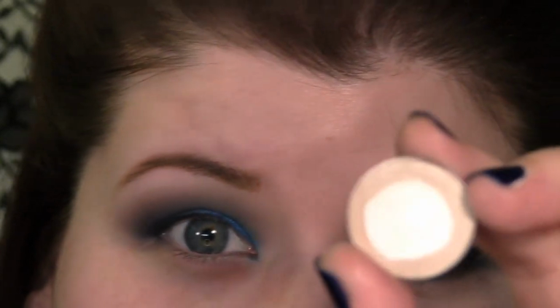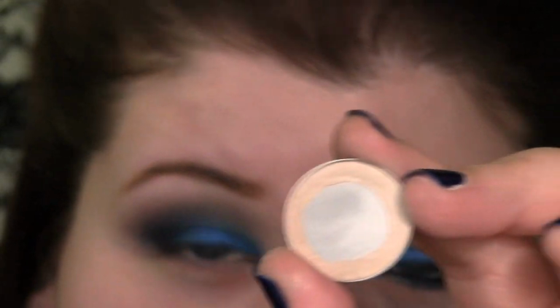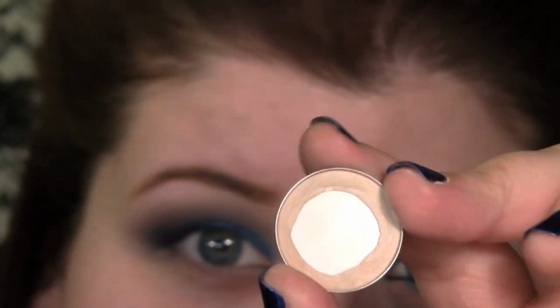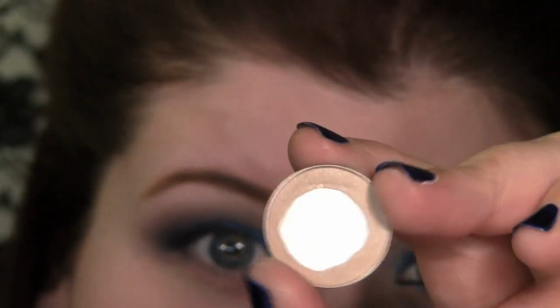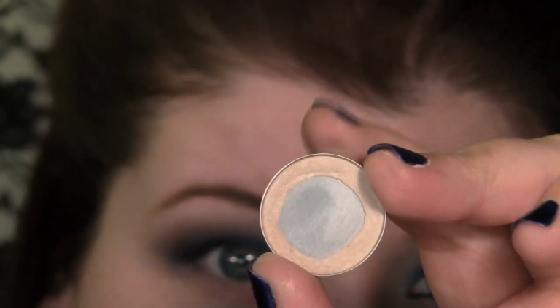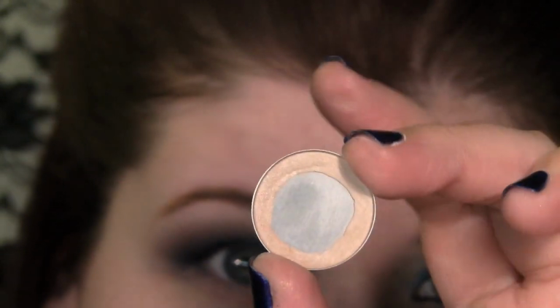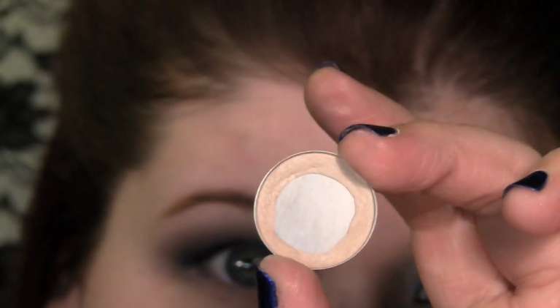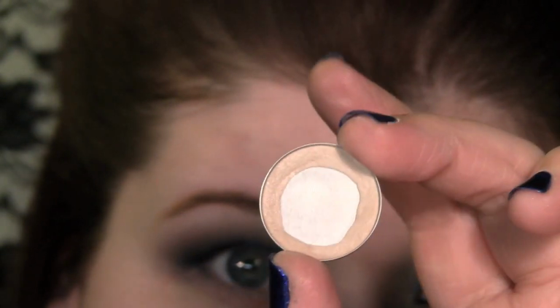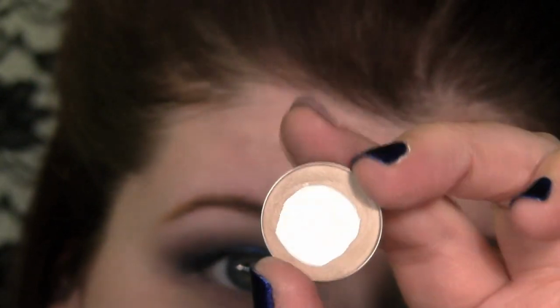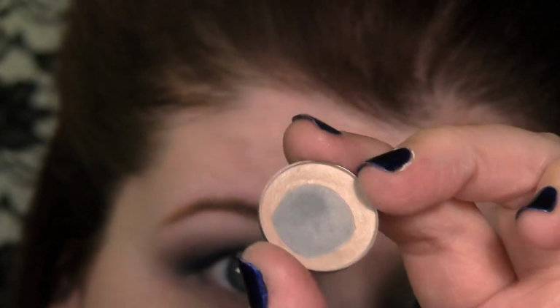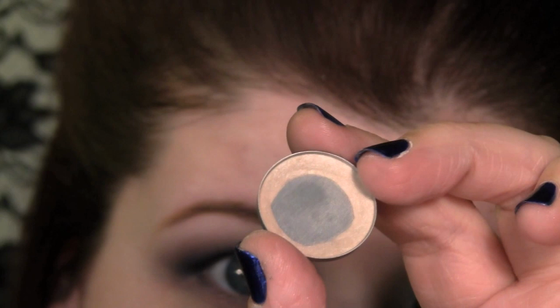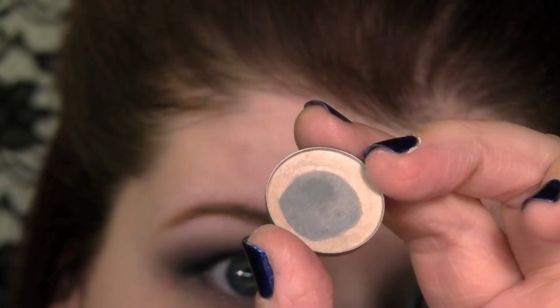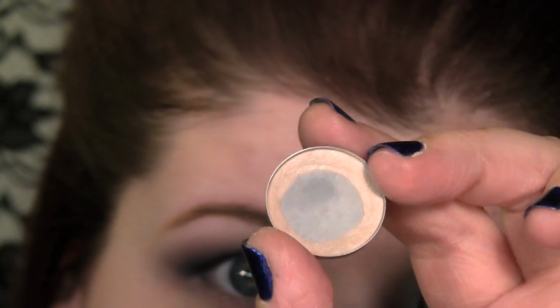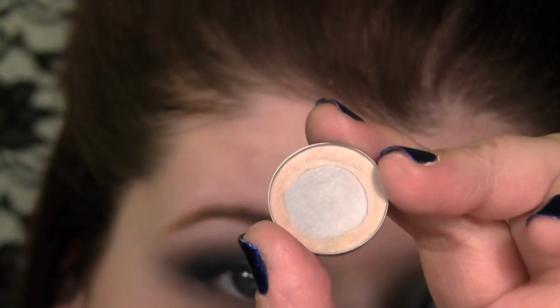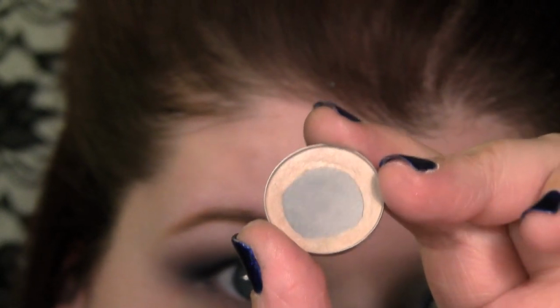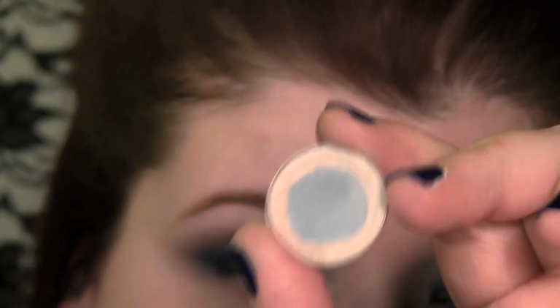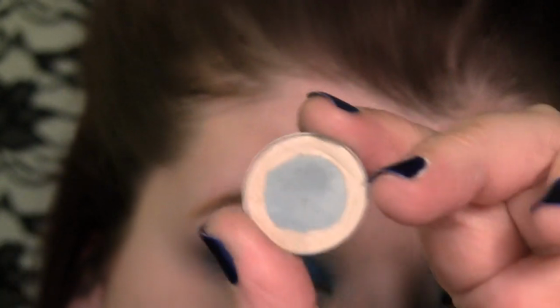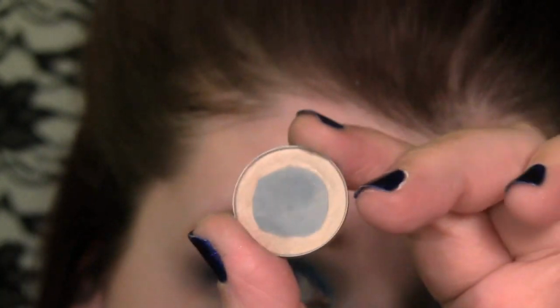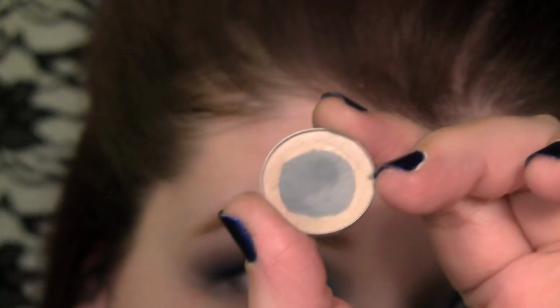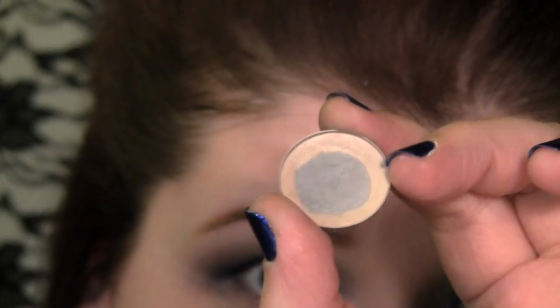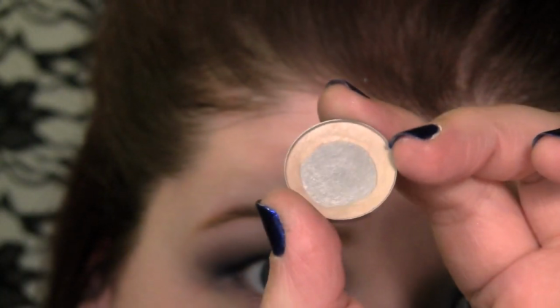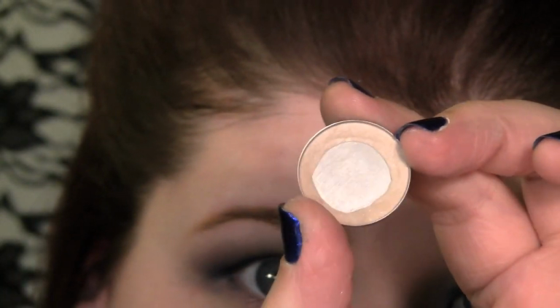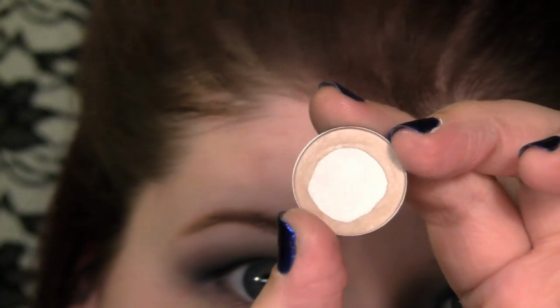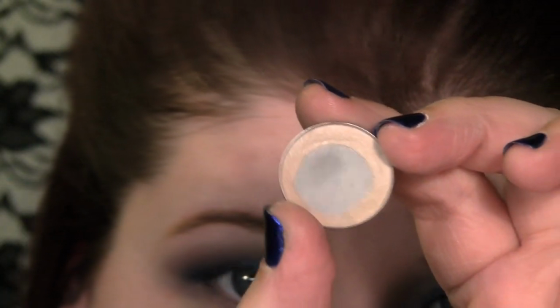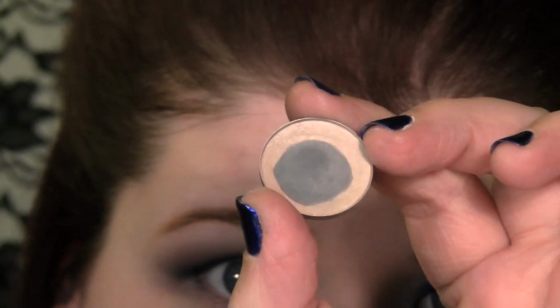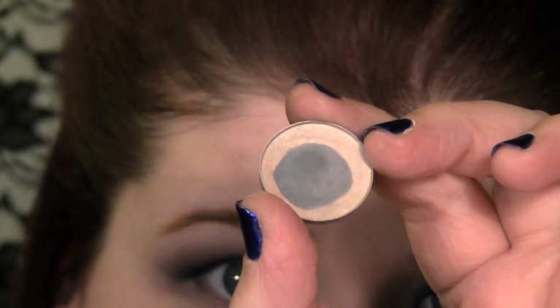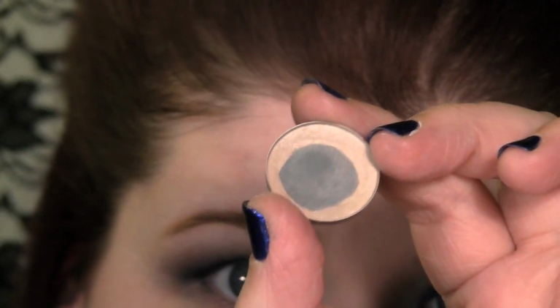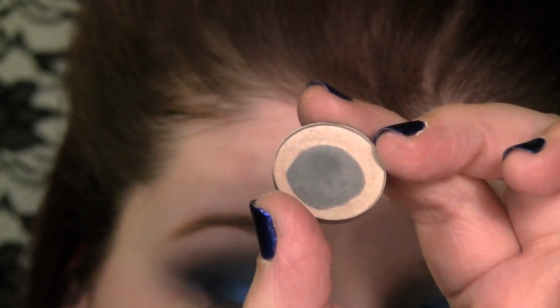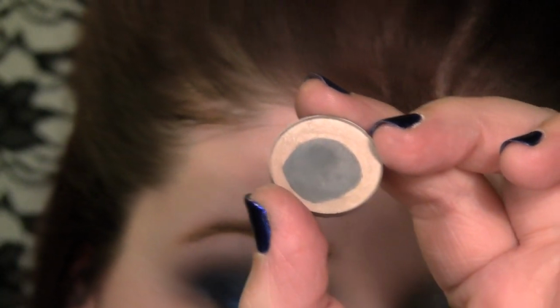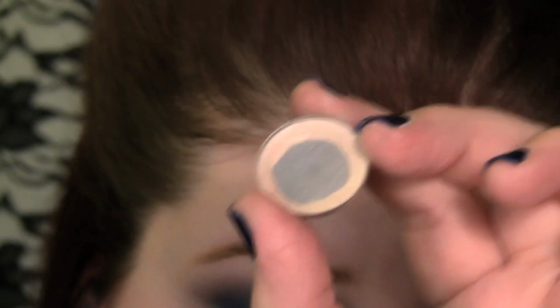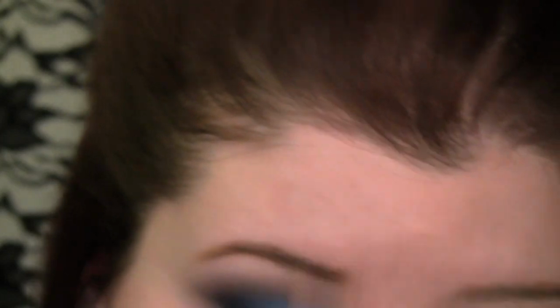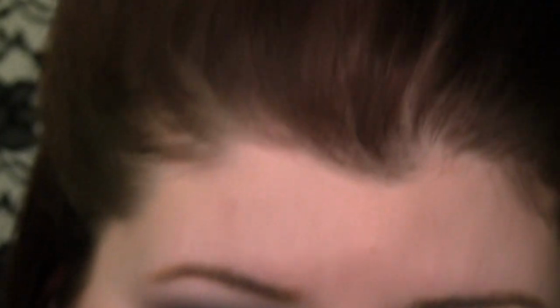This is Shroom — I'm going to use that as my highlight. And I have ordered another one of these, so you can just really tell how much I love that color.